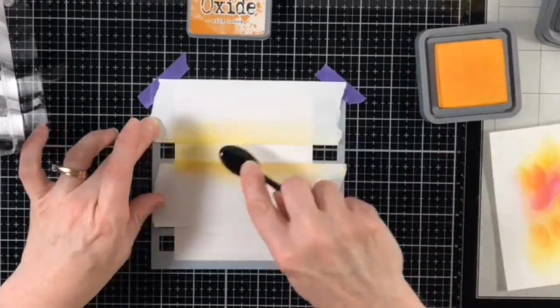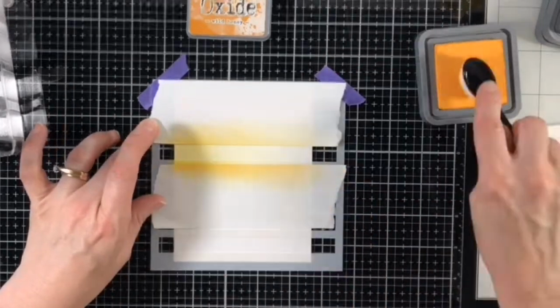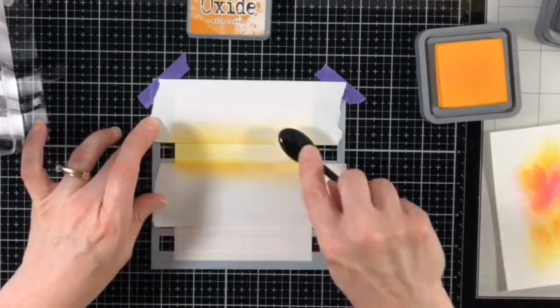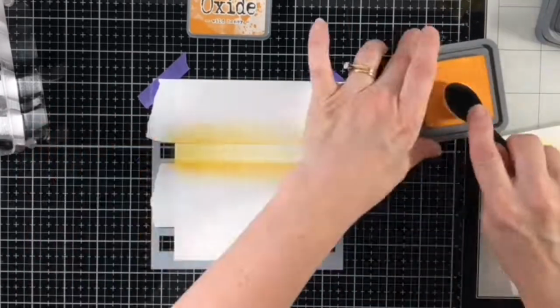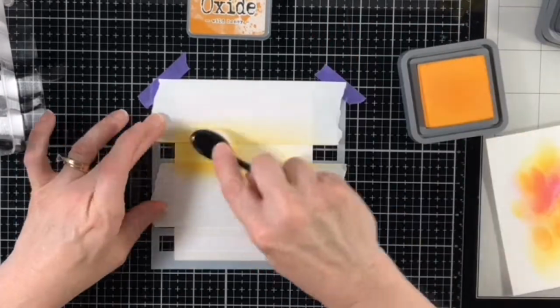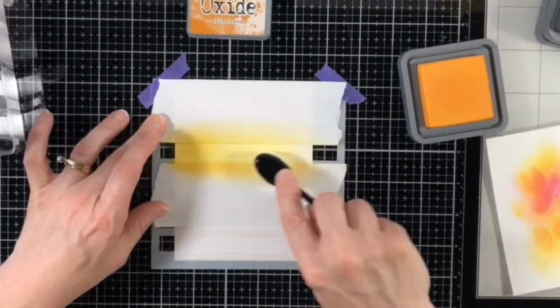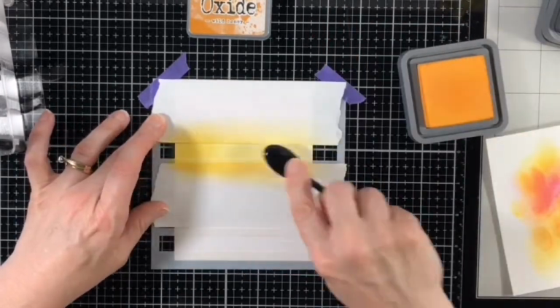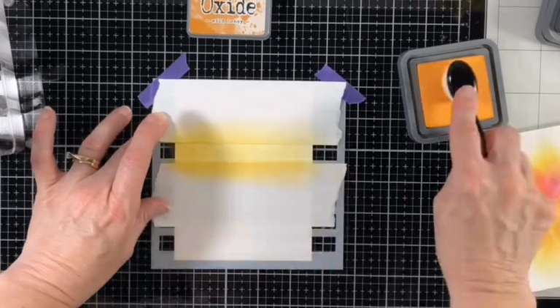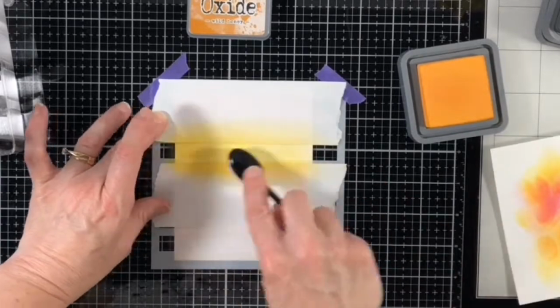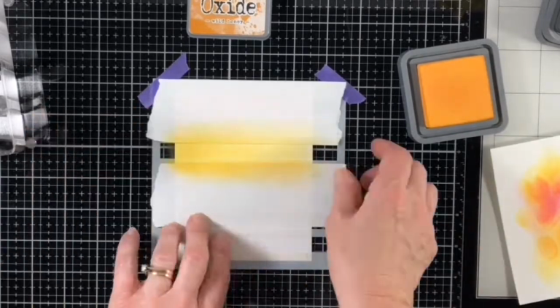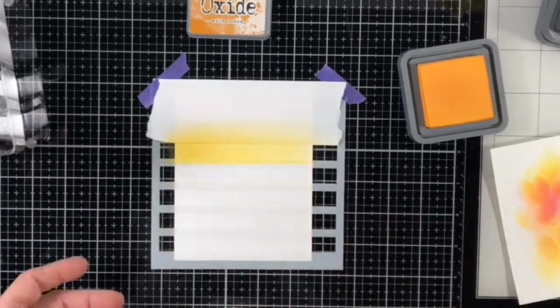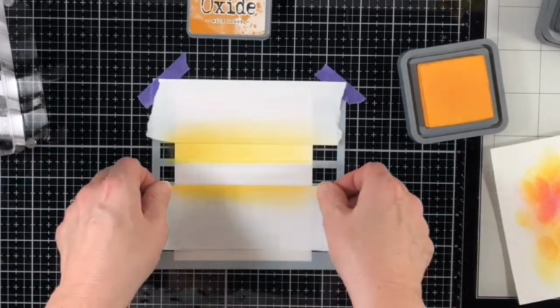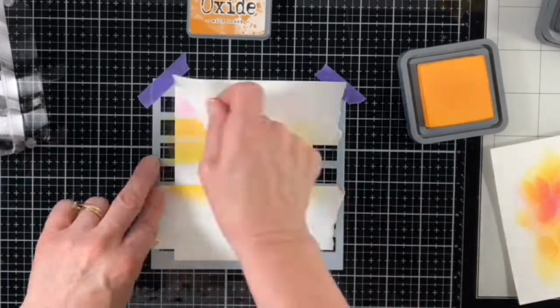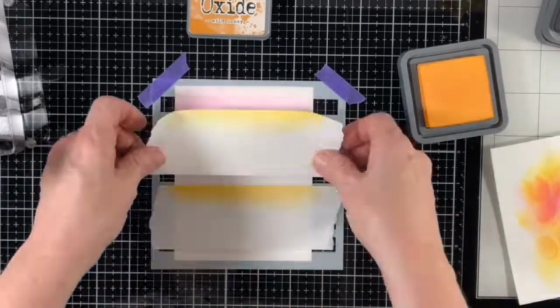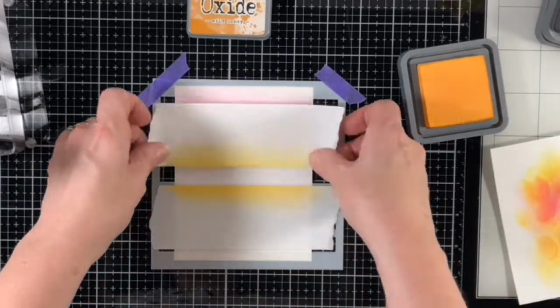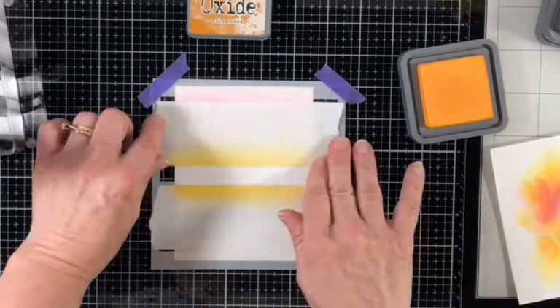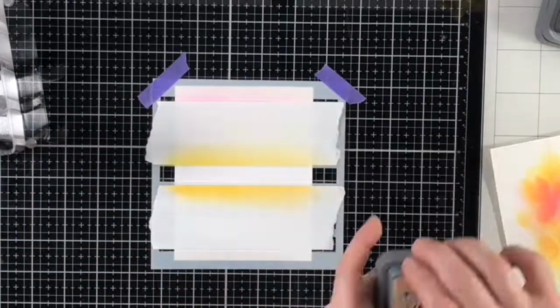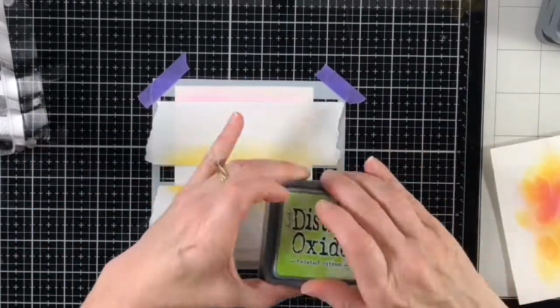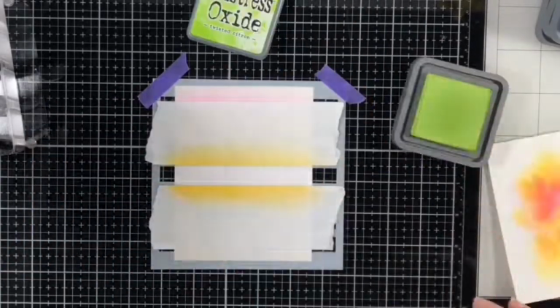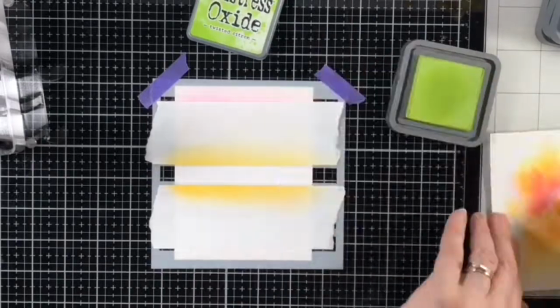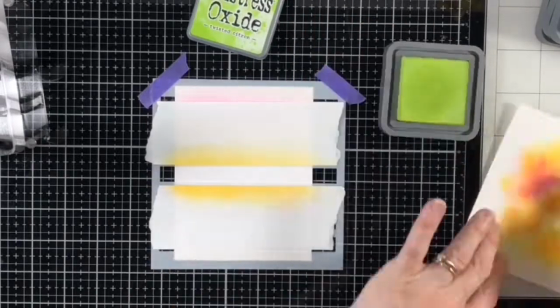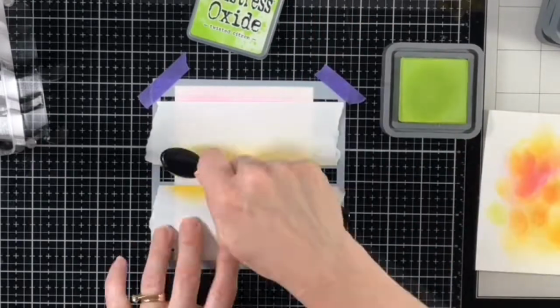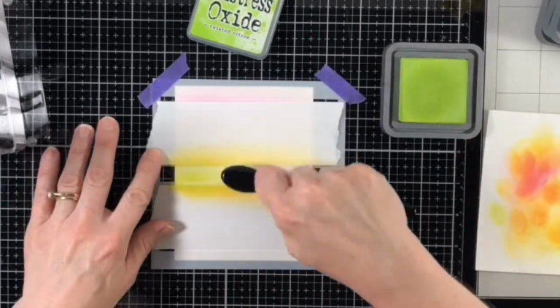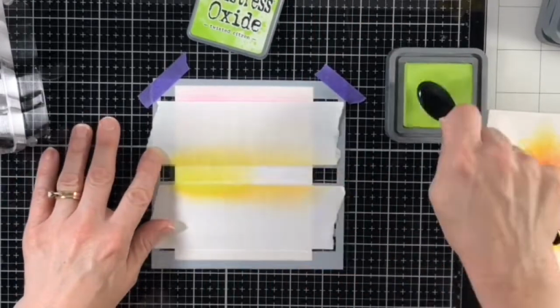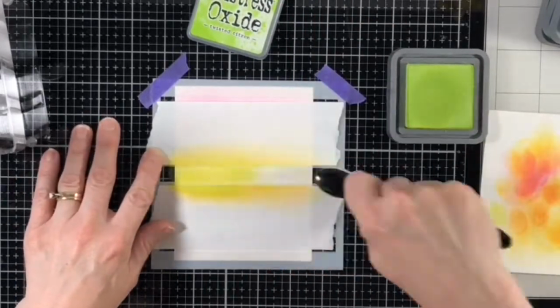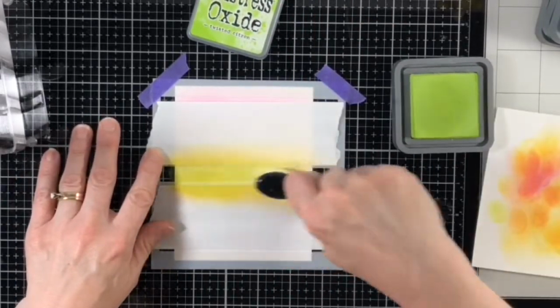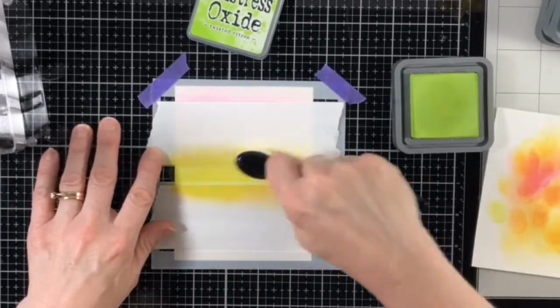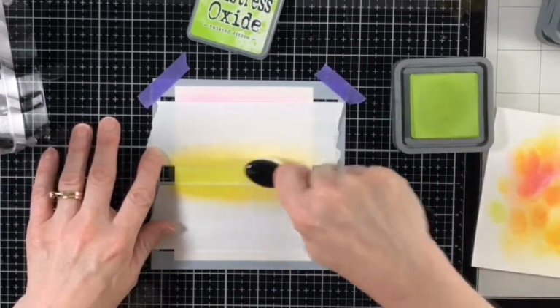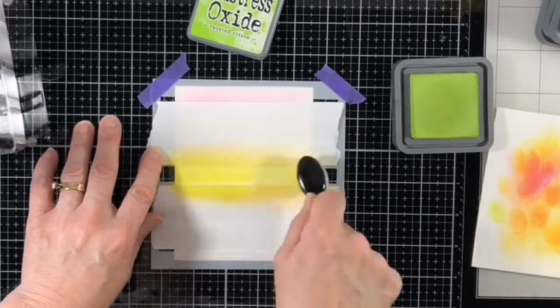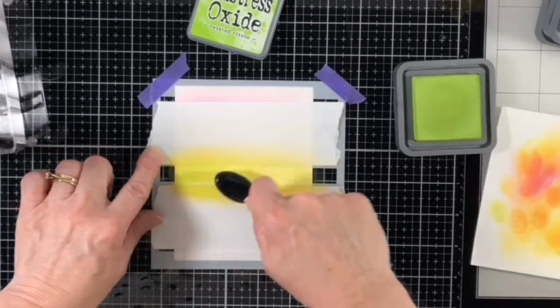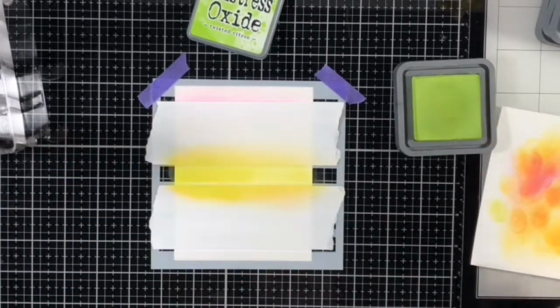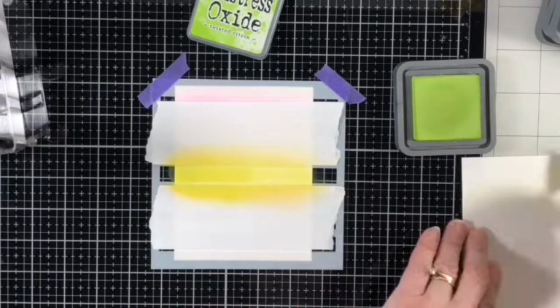As I moved through the colors and remaining stripes, I moved my mask always covering up one stripe above and one below. Once I got to the green, I flipped my mask so I didn't get any of the yellows from the mask onto the remaining panels.